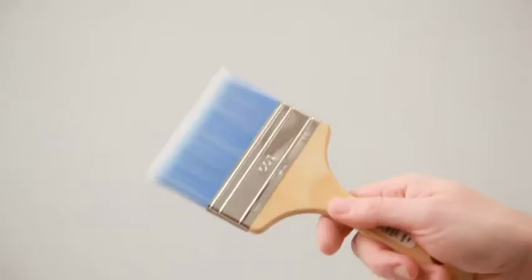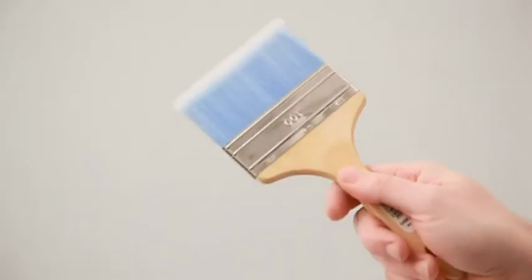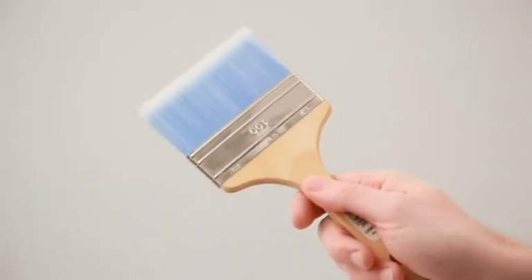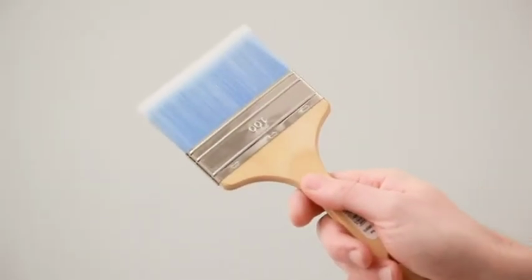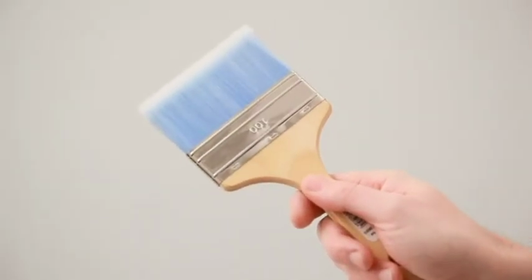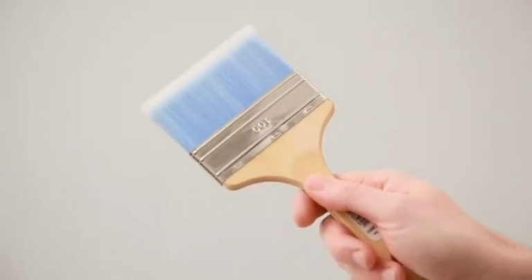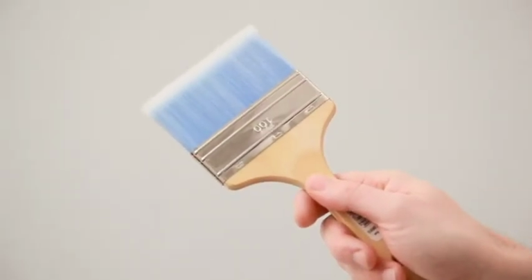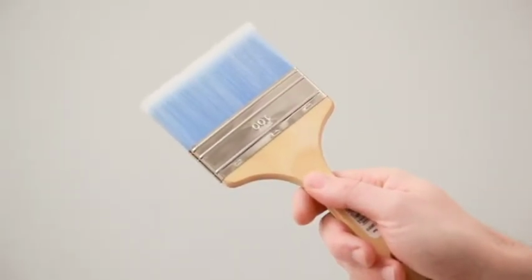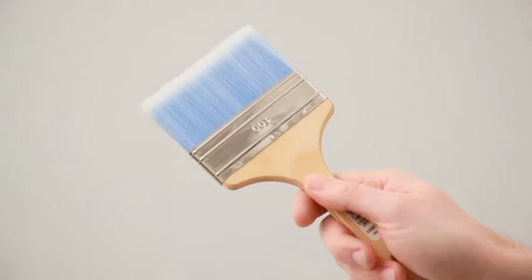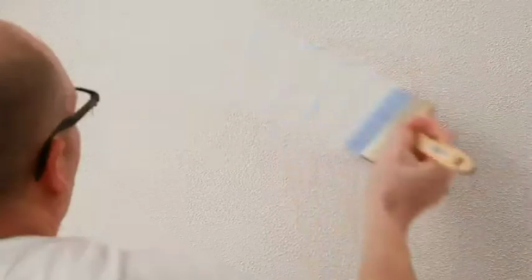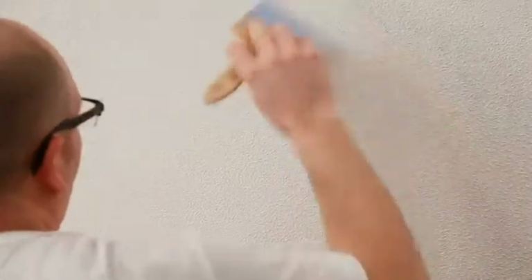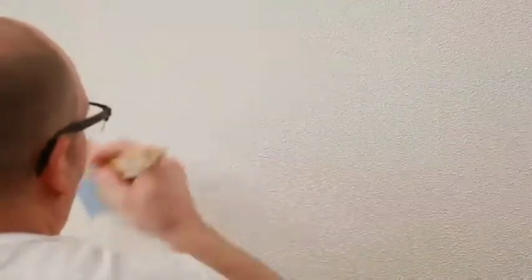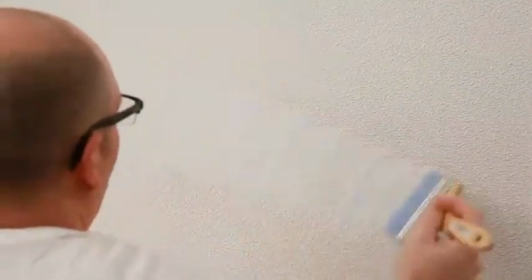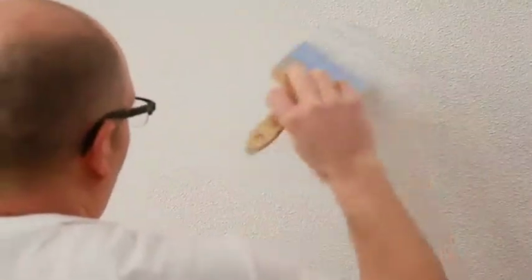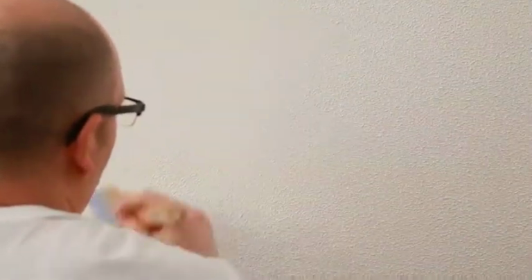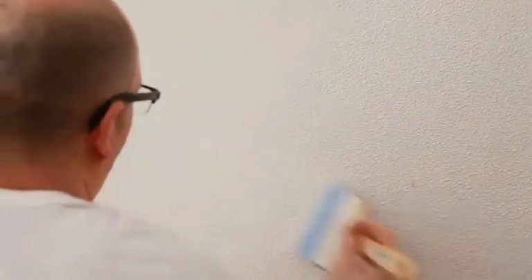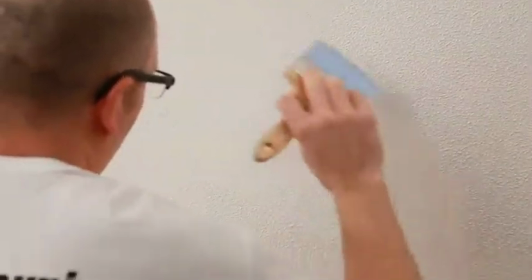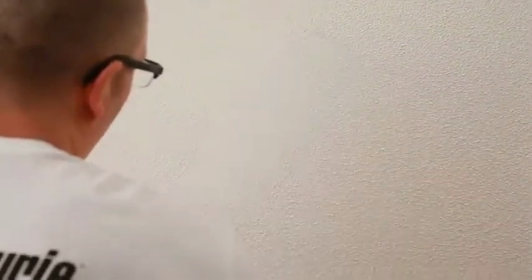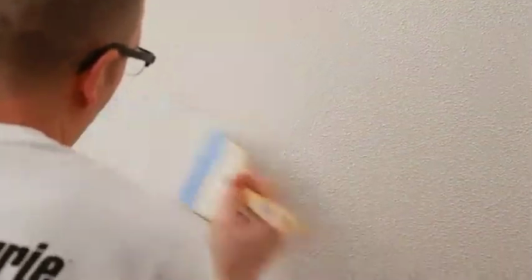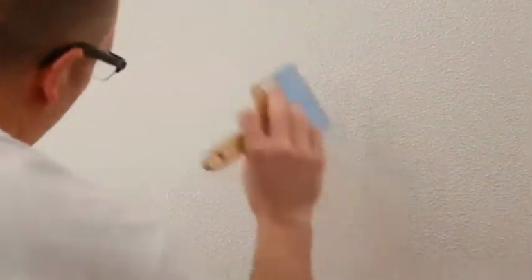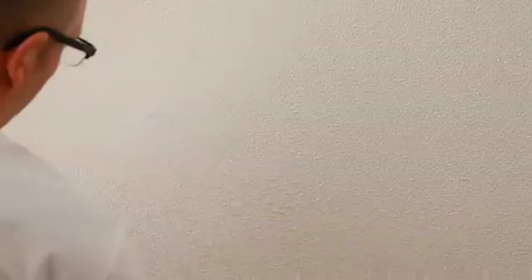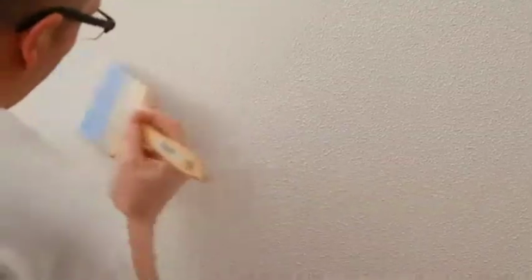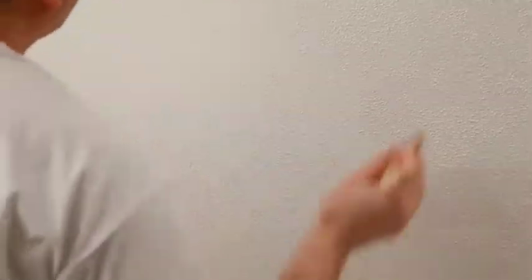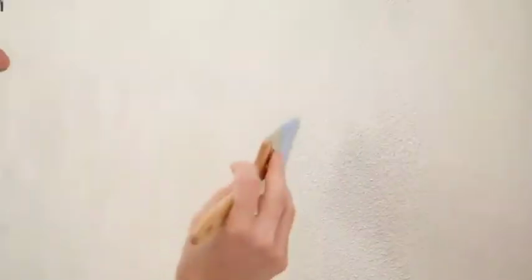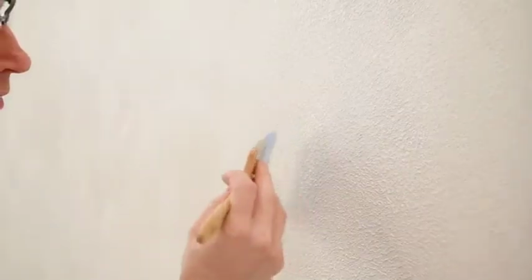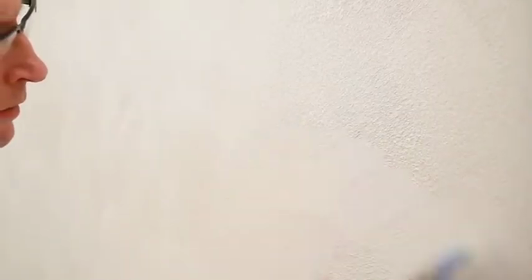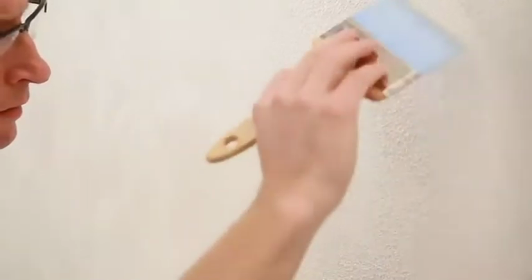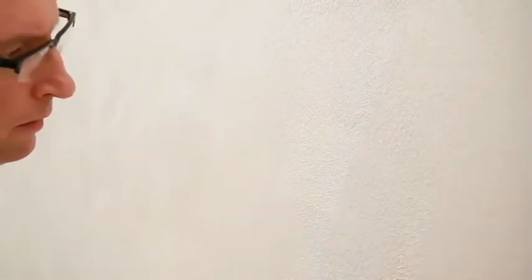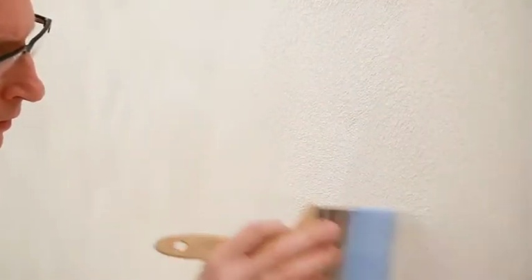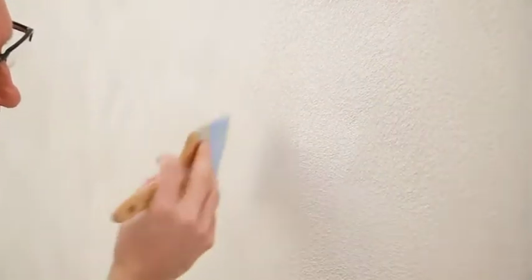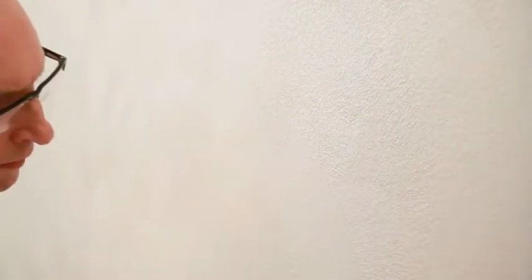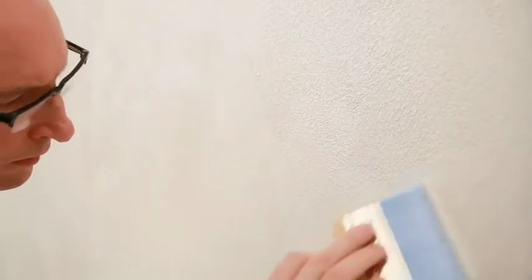Finally, to get an authentic aspect, use a 100mm or 150mm spalter while the paint is still drying. Softly flatten the substrate with random movements.